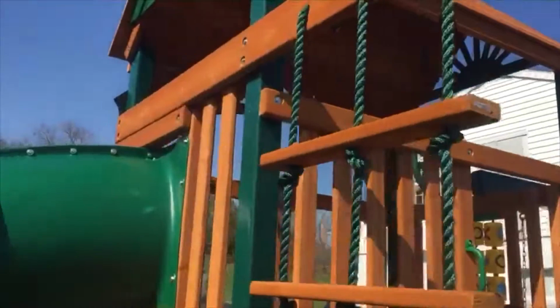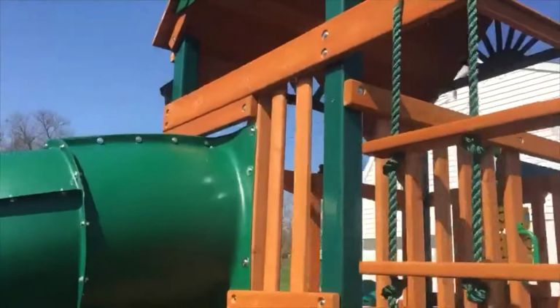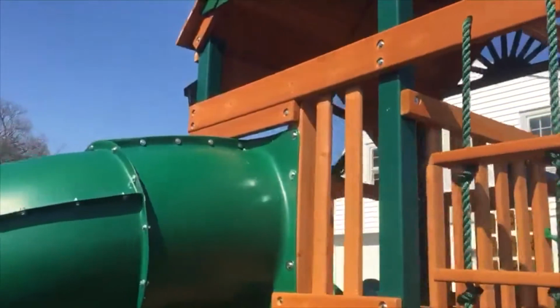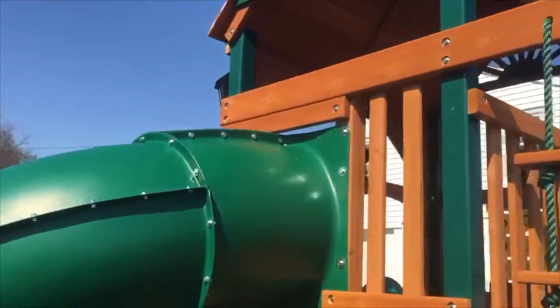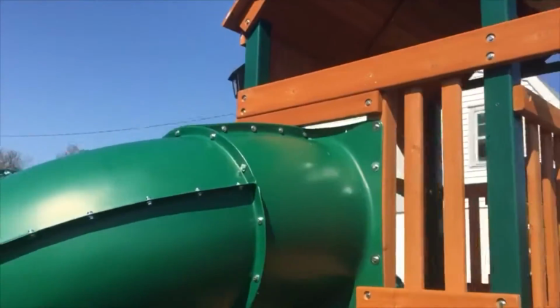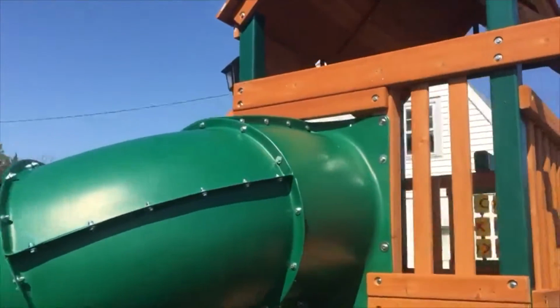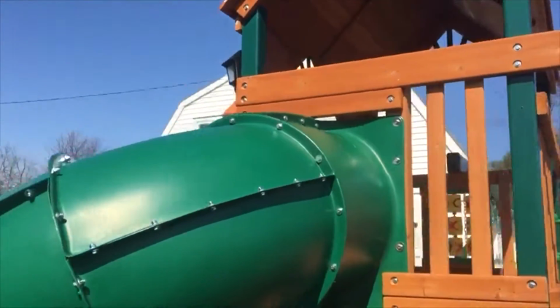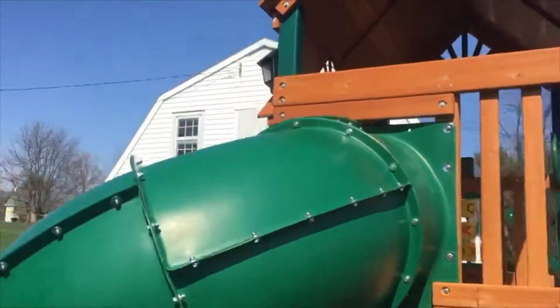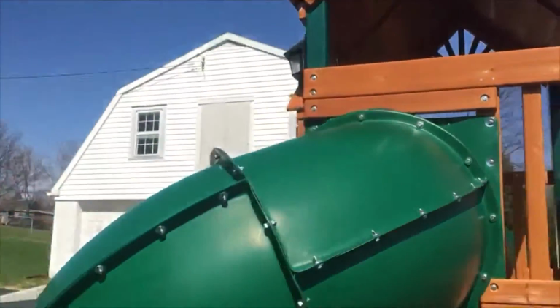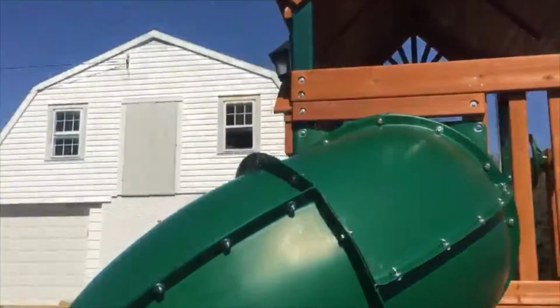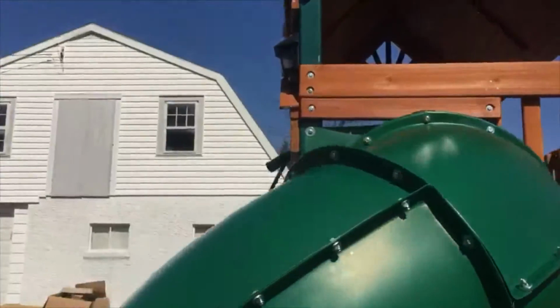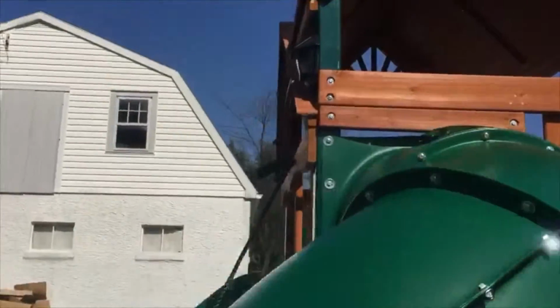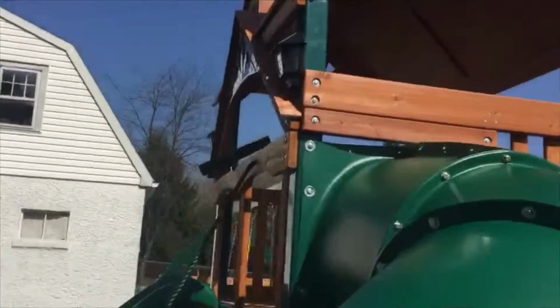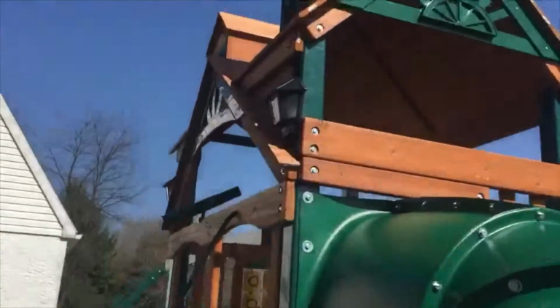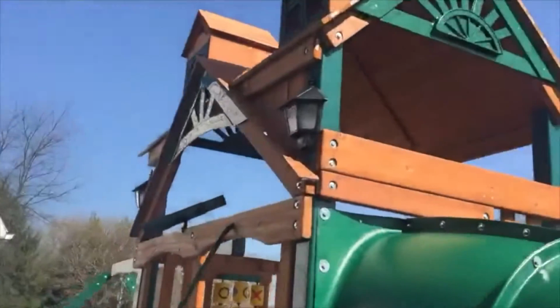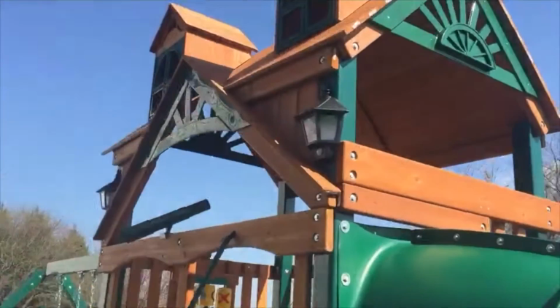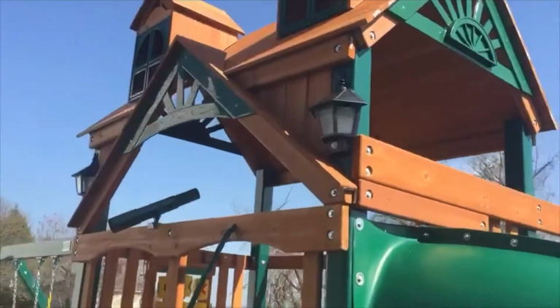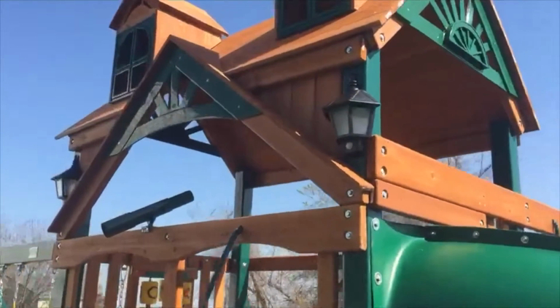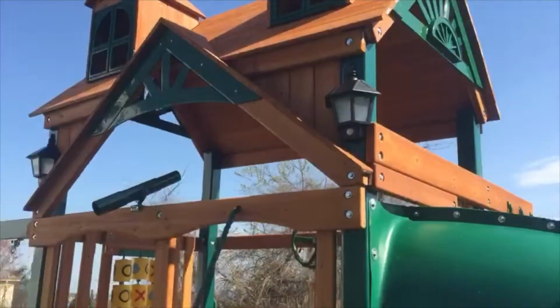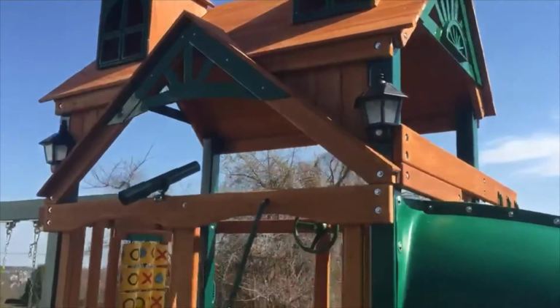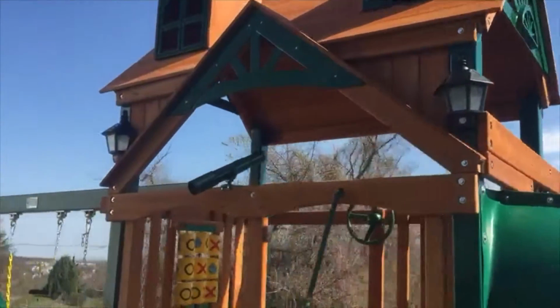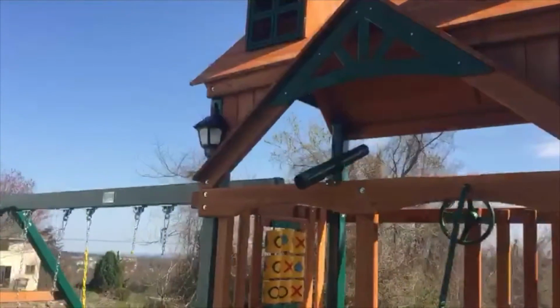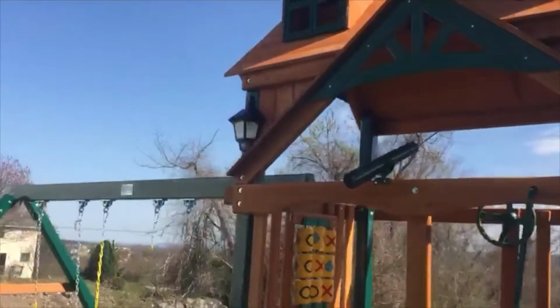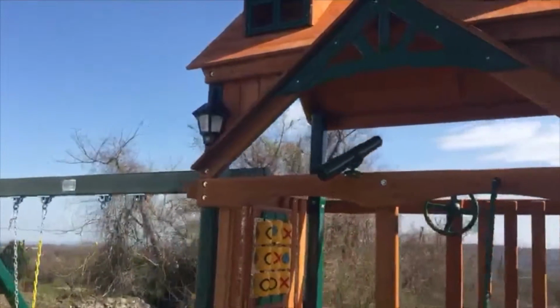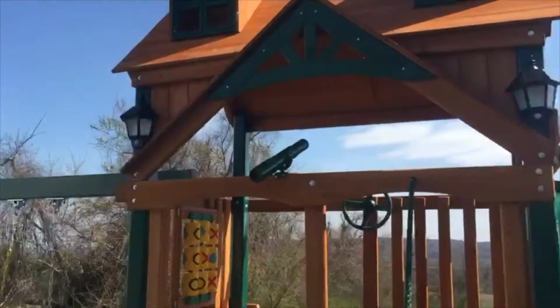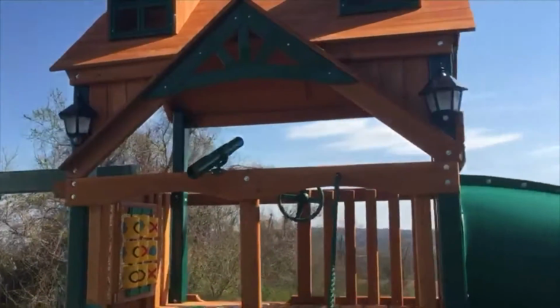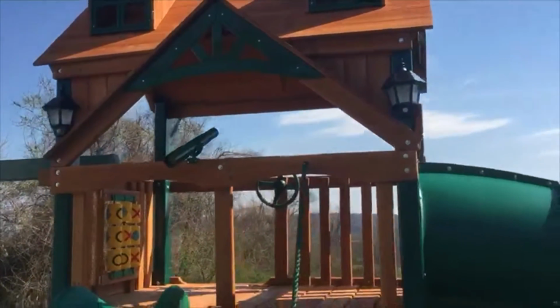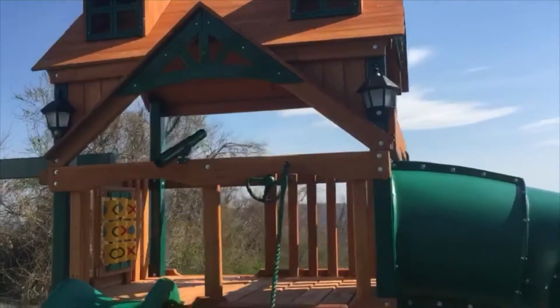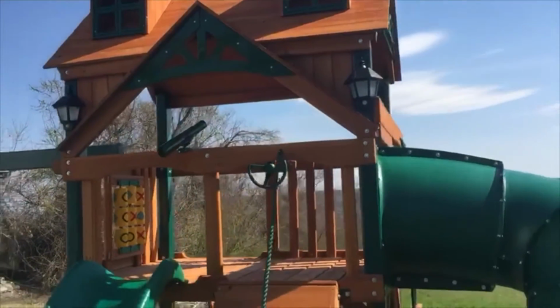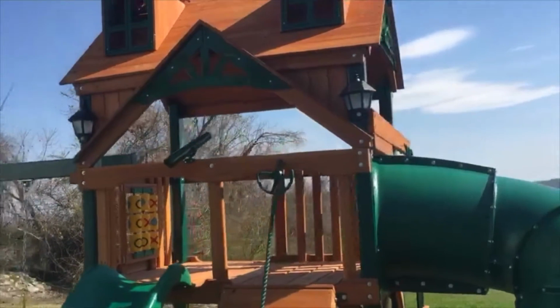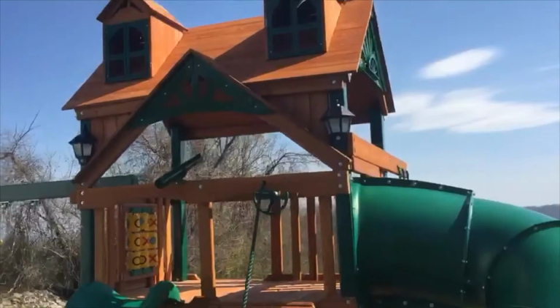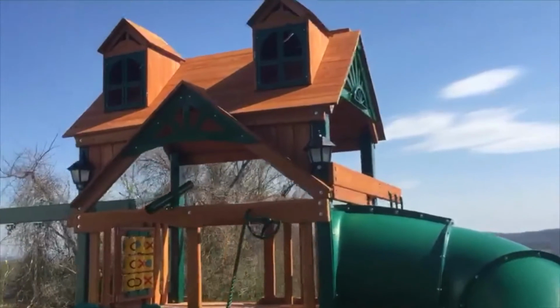You guys can get the Gorilla Malibu Extreme. We've got two solar lights up top so at night you can continue having fun.